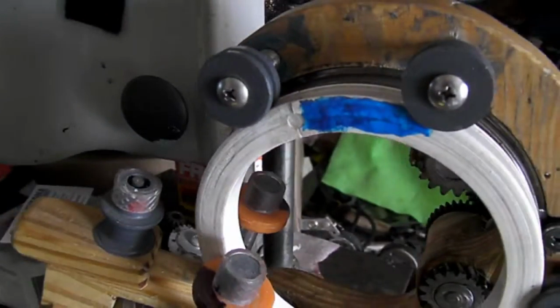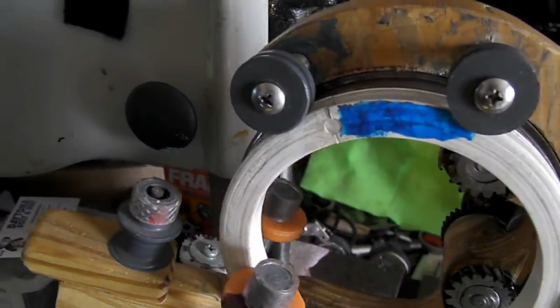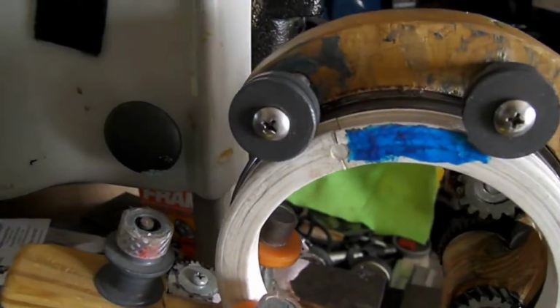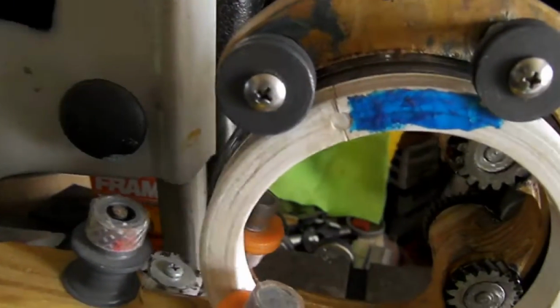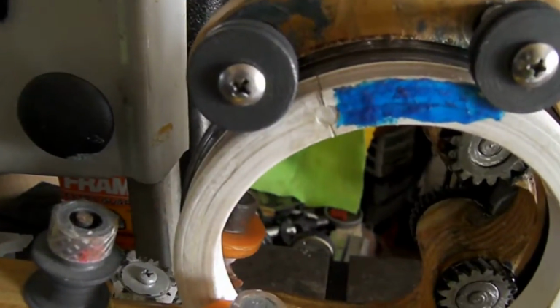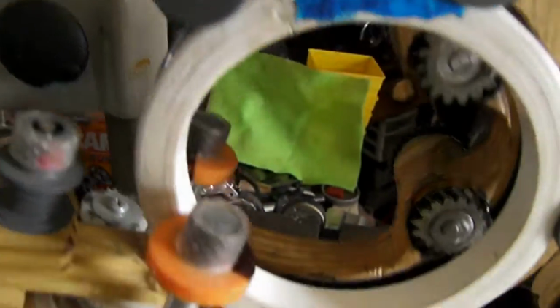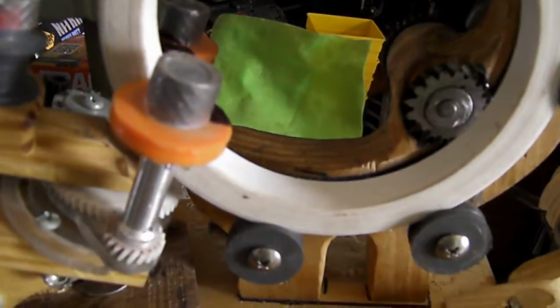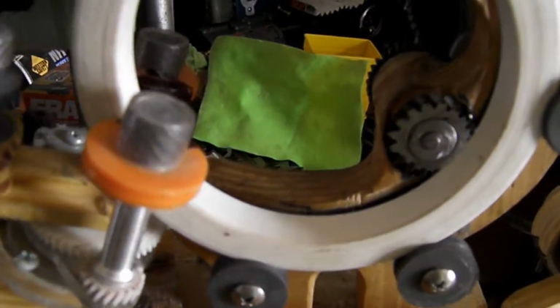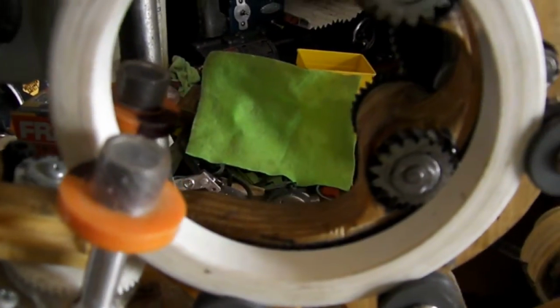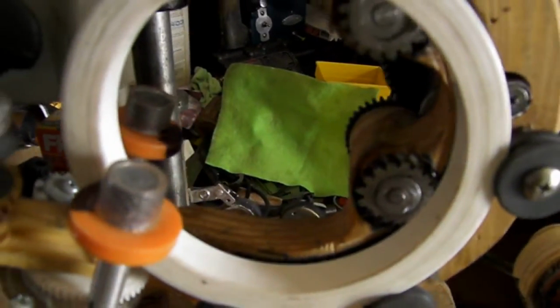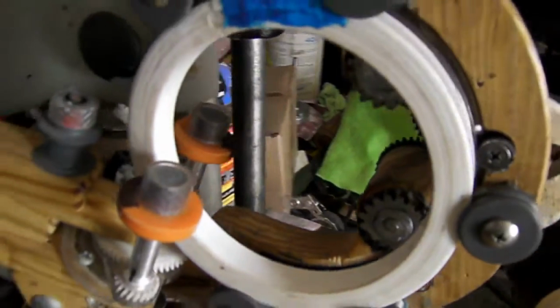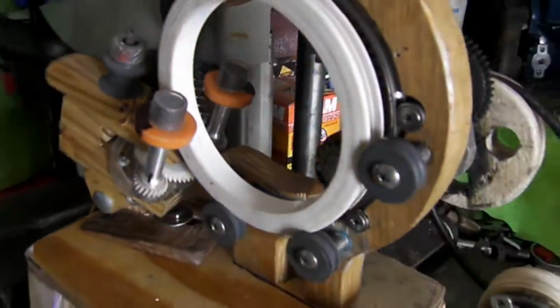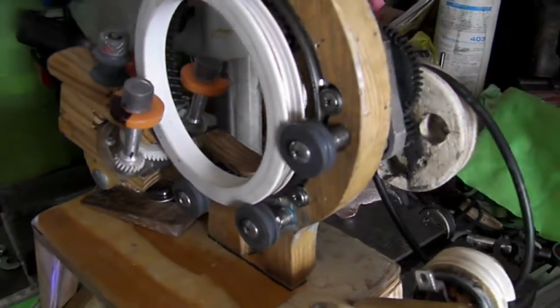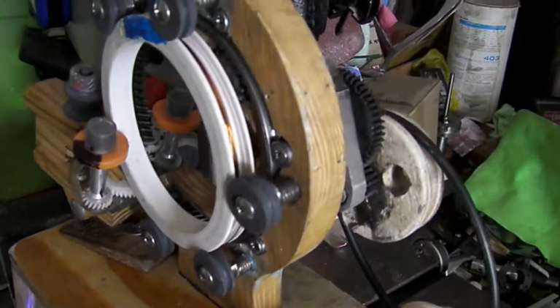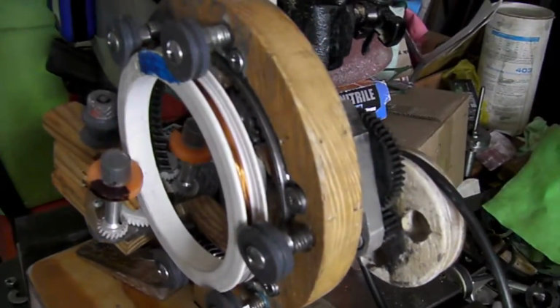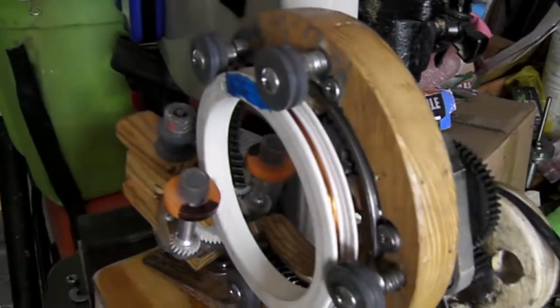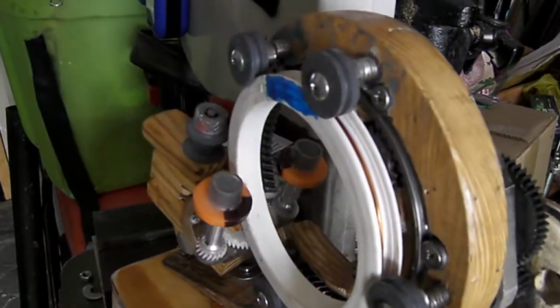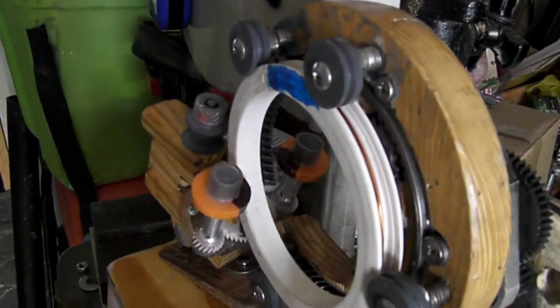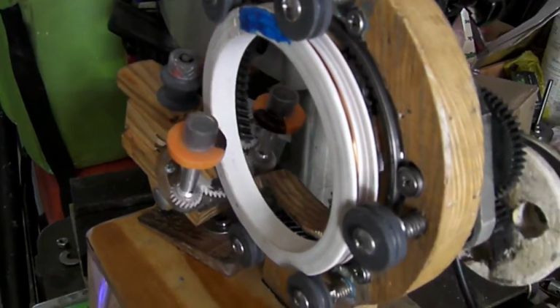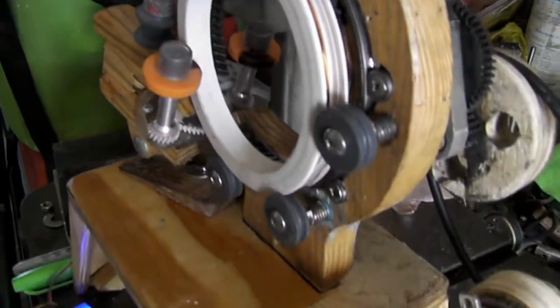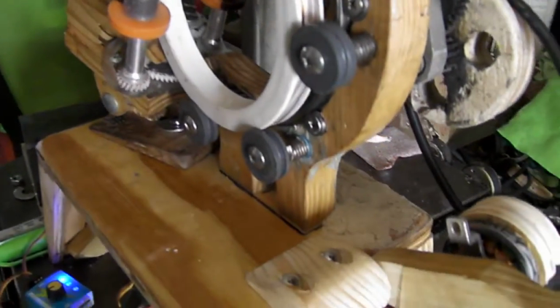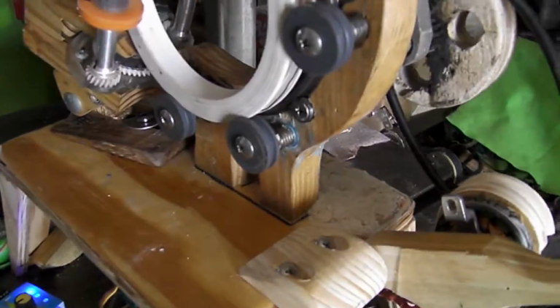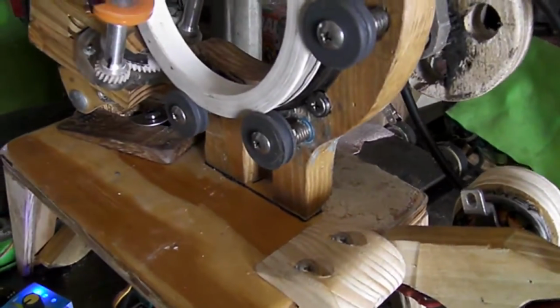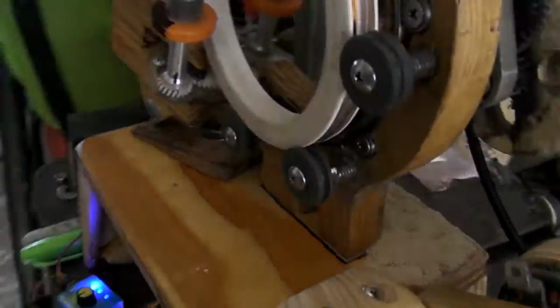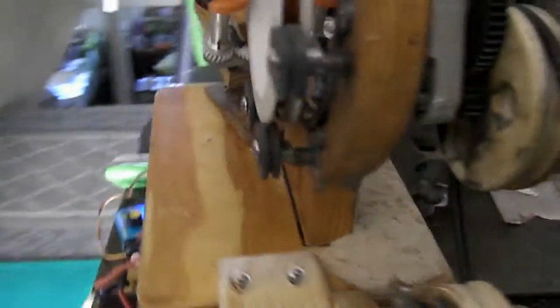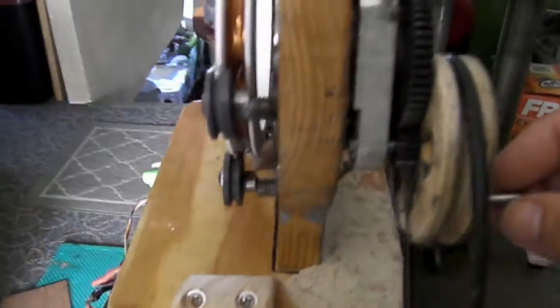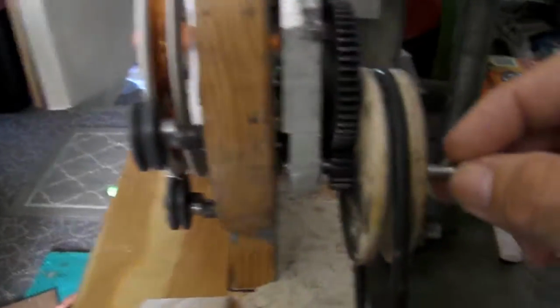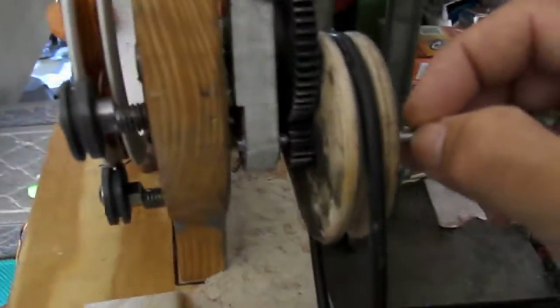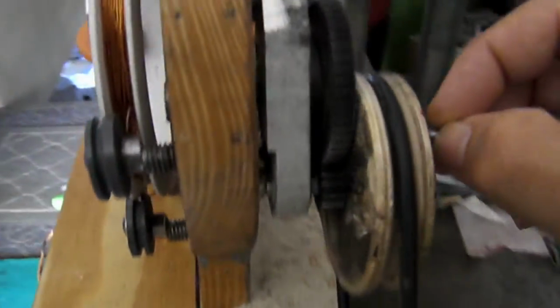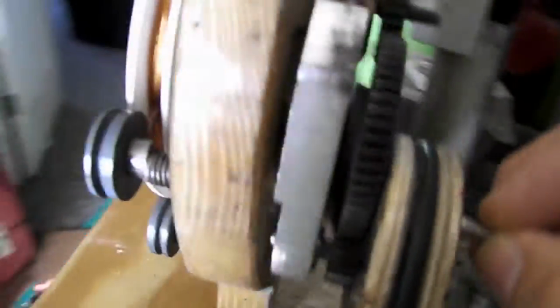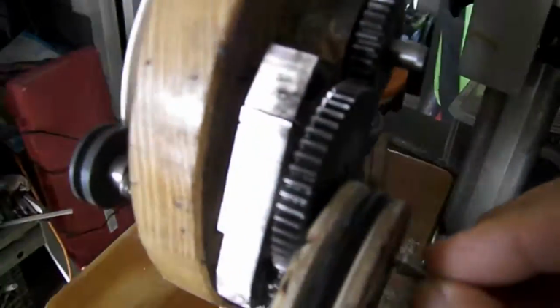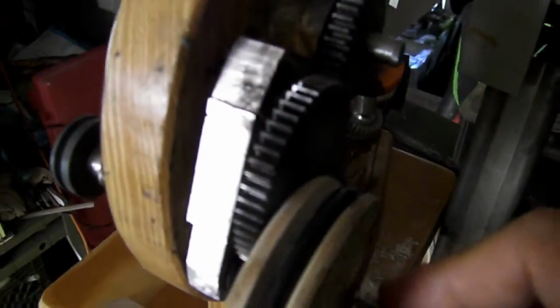This is the first attempt at a gear head. It is an old project, to be pretty honest. I have been waiting for such a long time to get all the parts and all the materials.